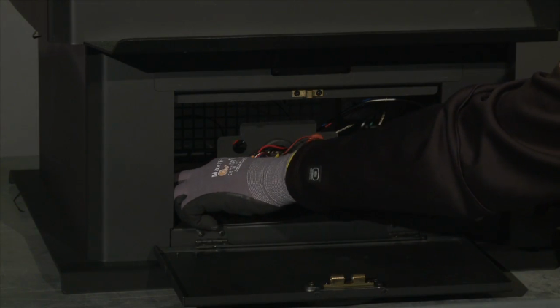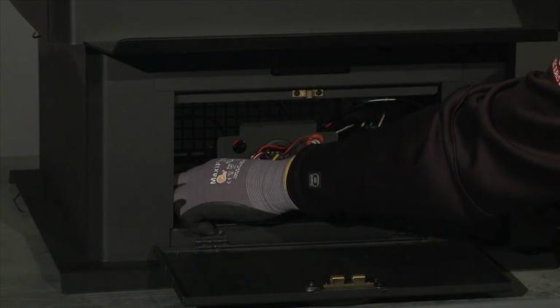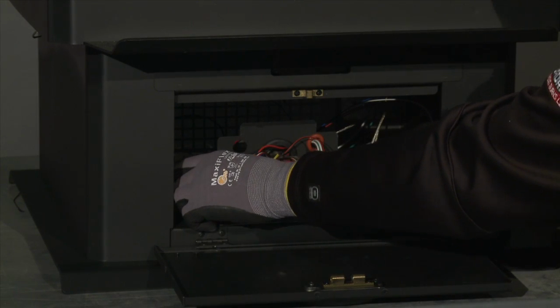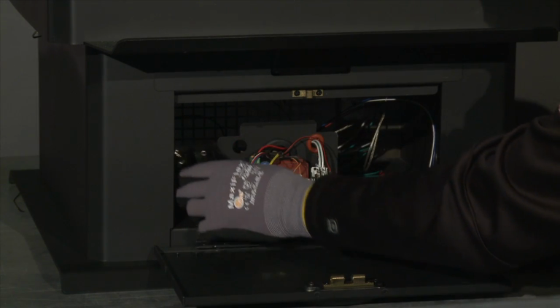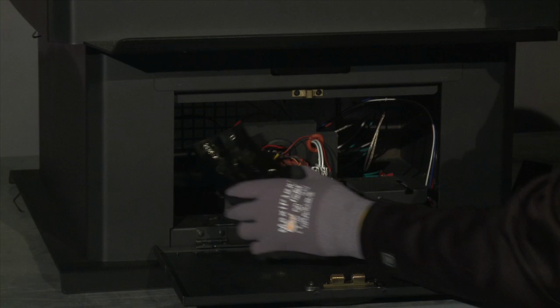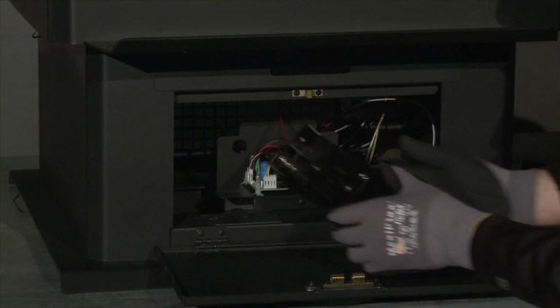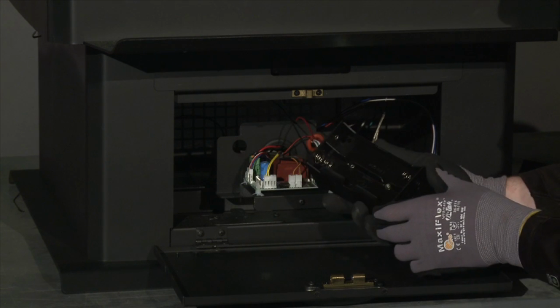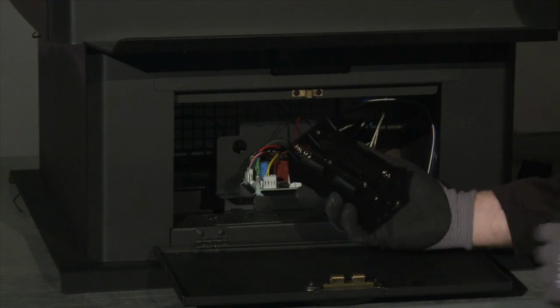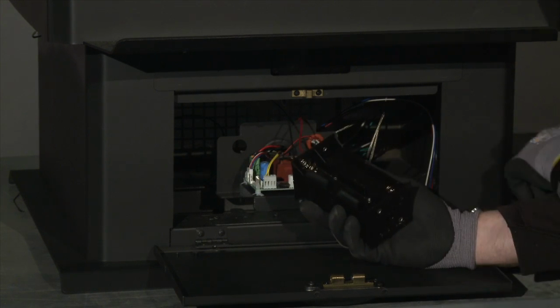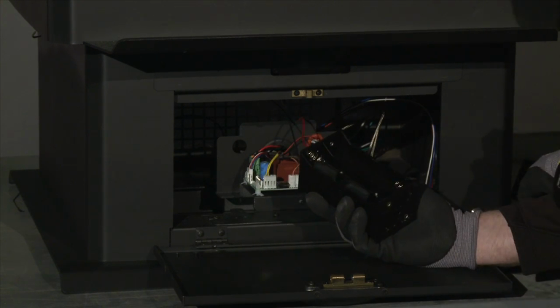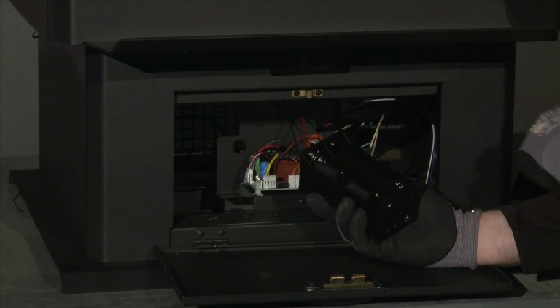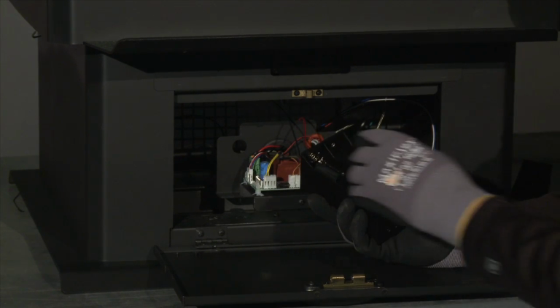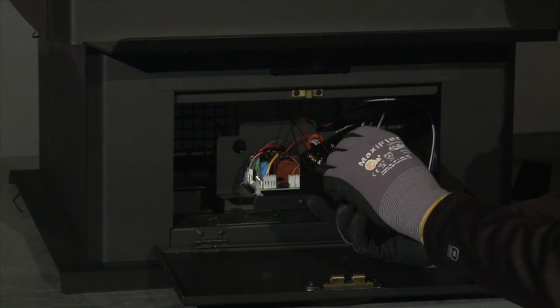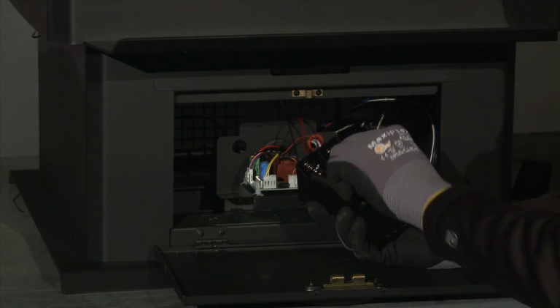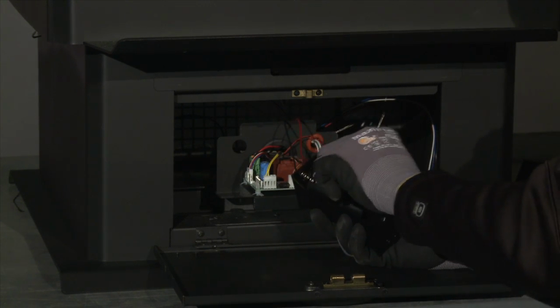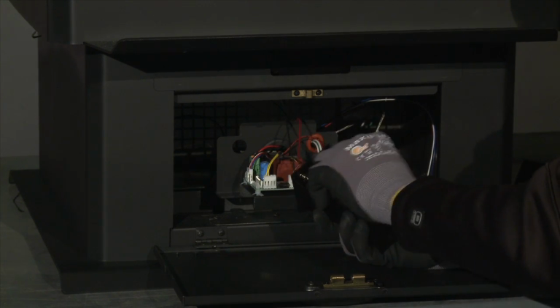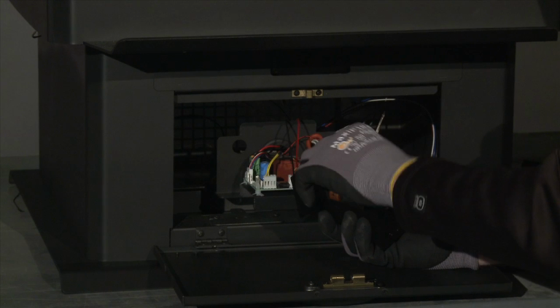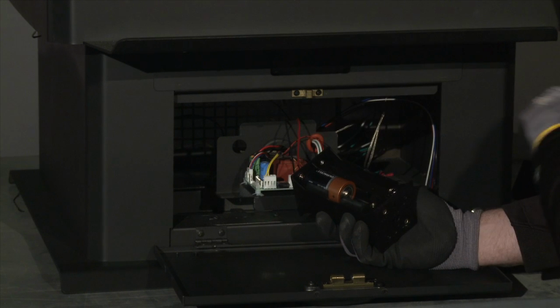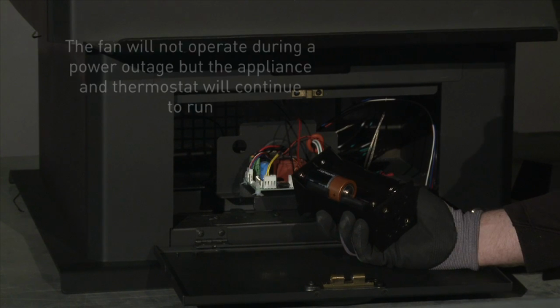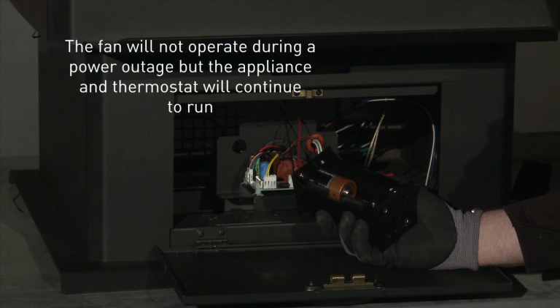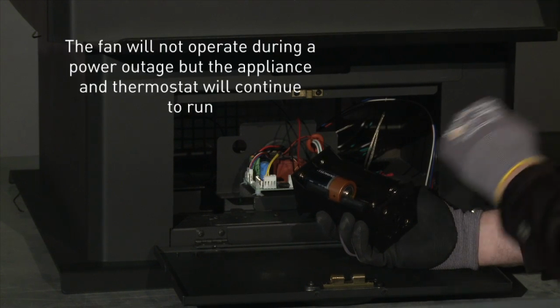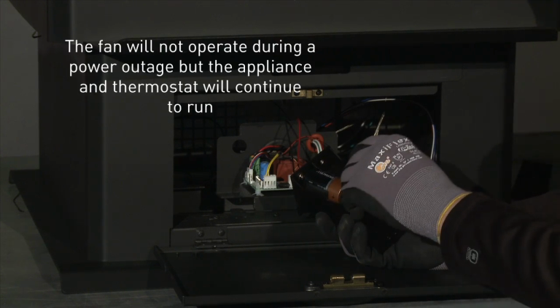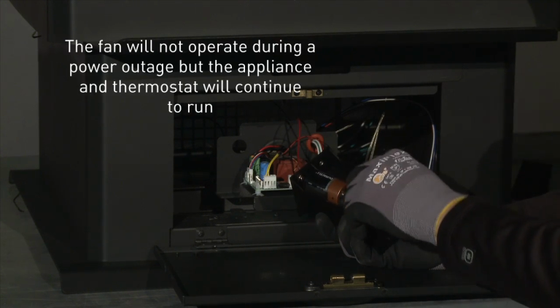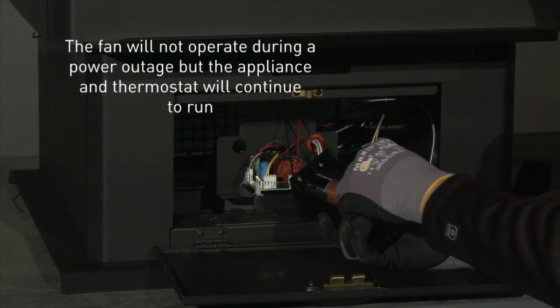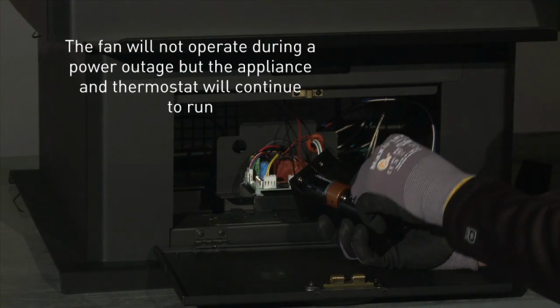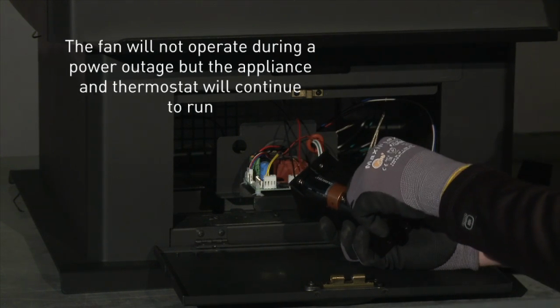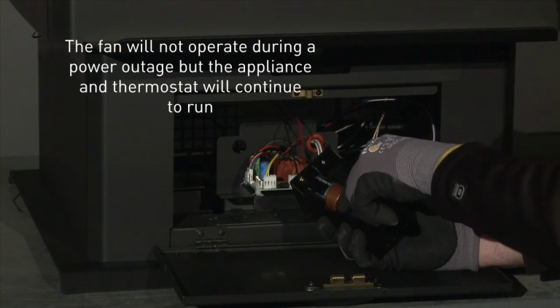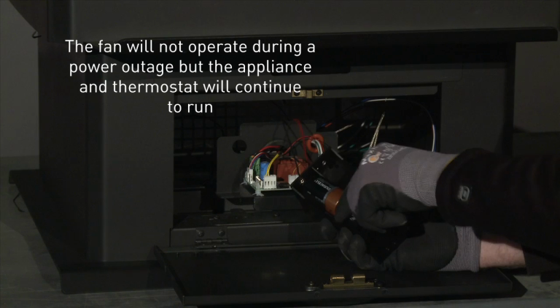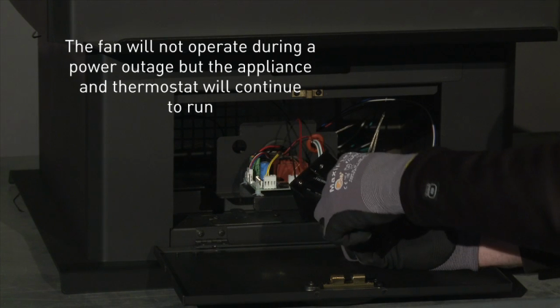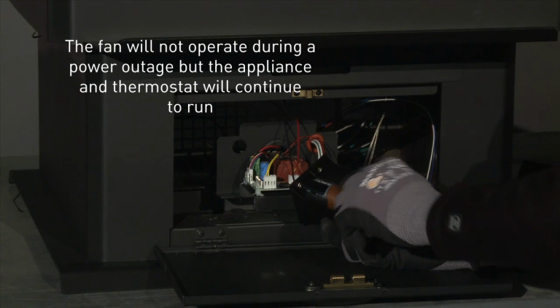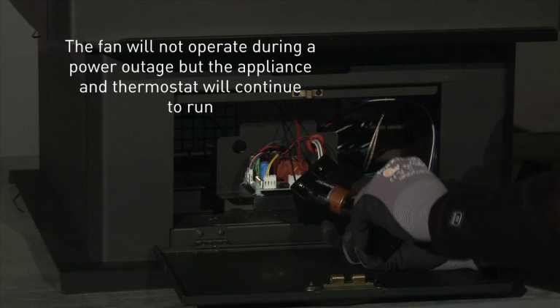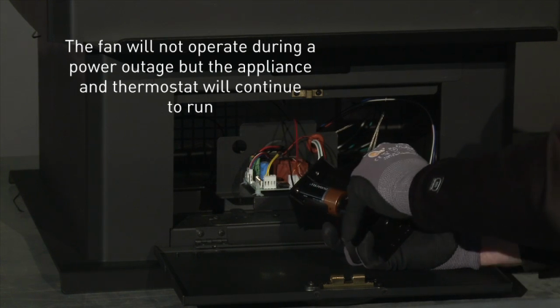The battery box holds eight D cell batteries and will allow you to operate your appliance for up to 30 days without power. Please note the fan will not operate during a power outage, but the appliance and thermostat will continue to run.